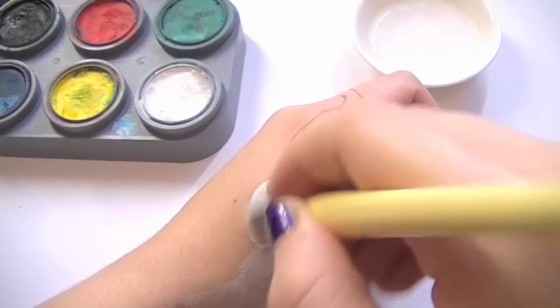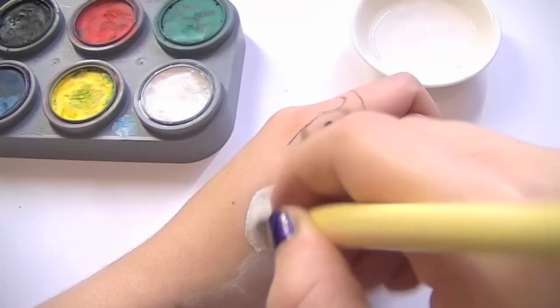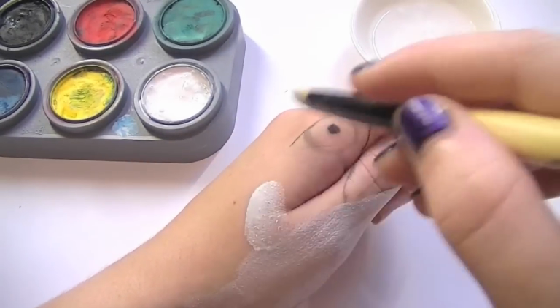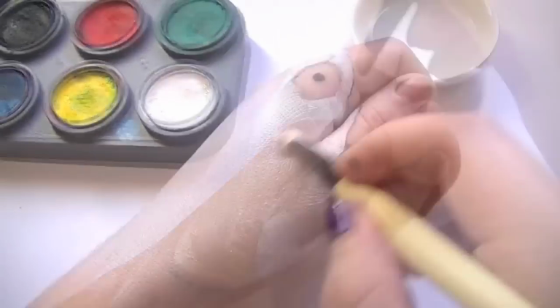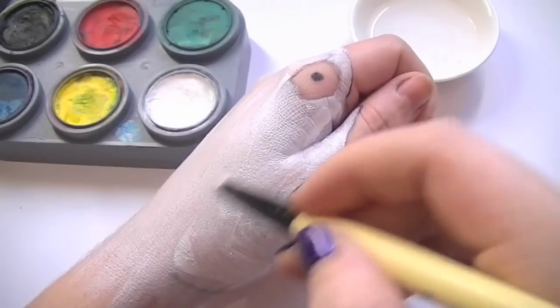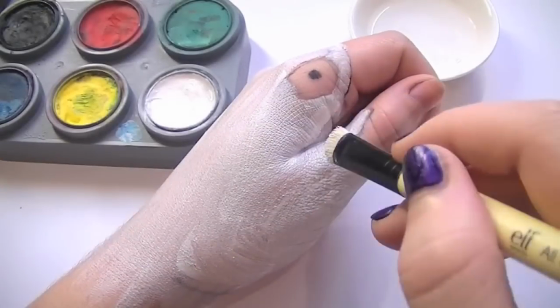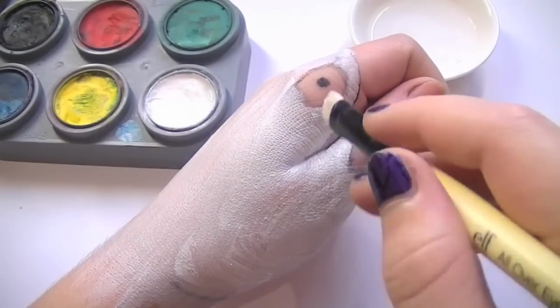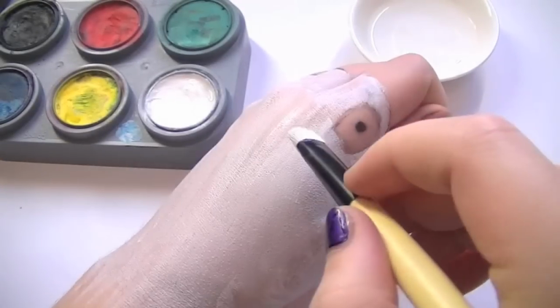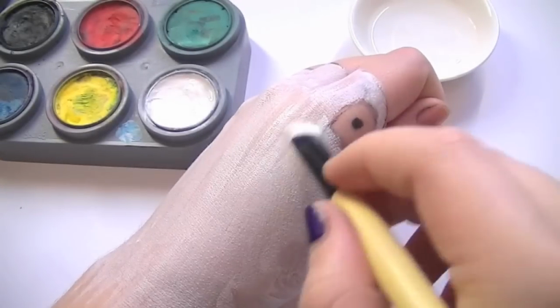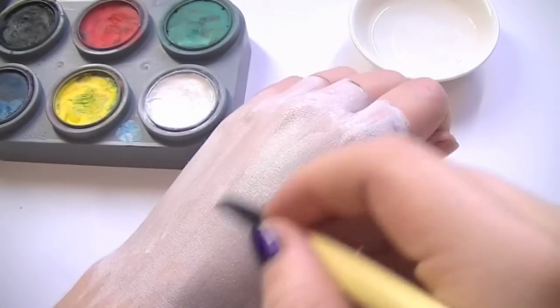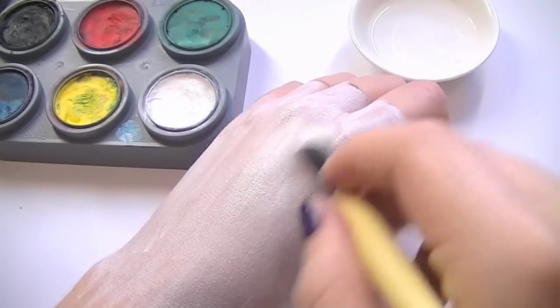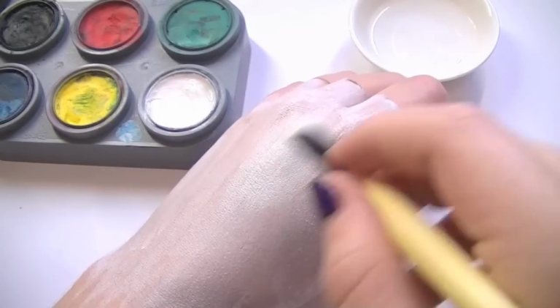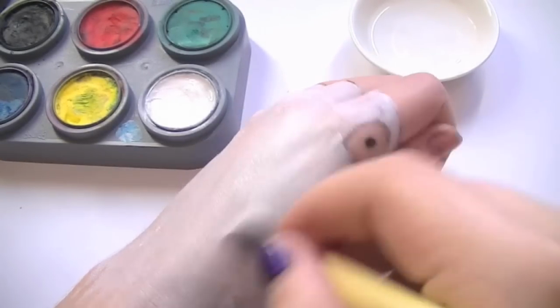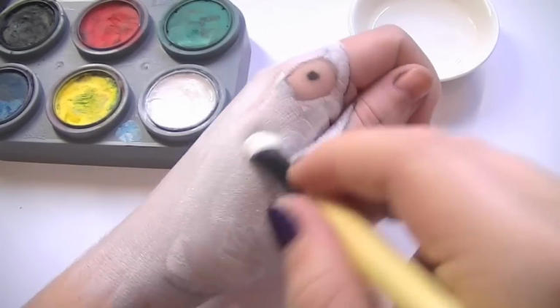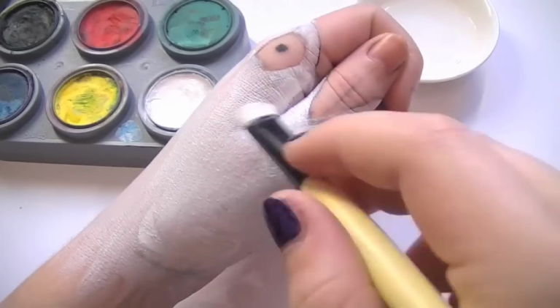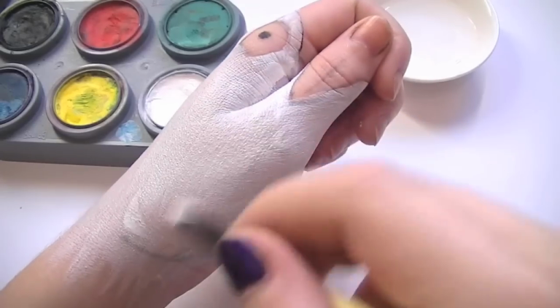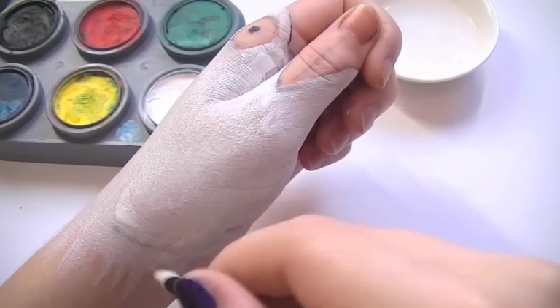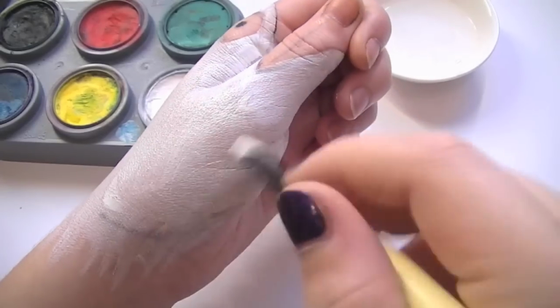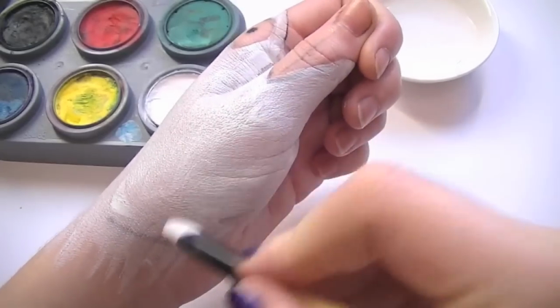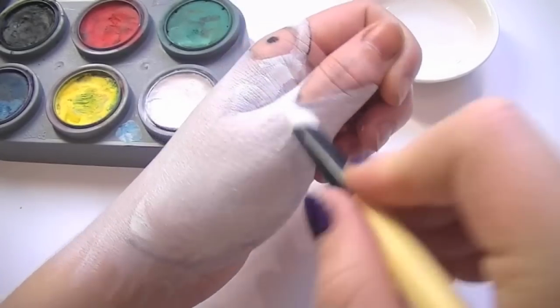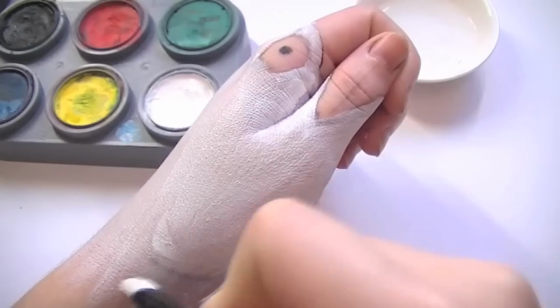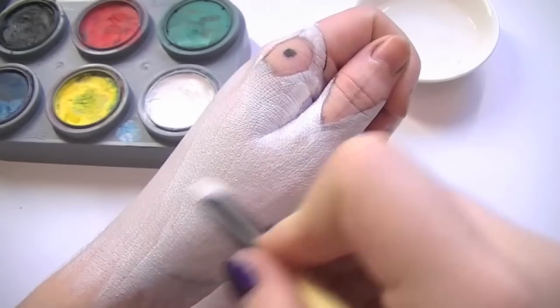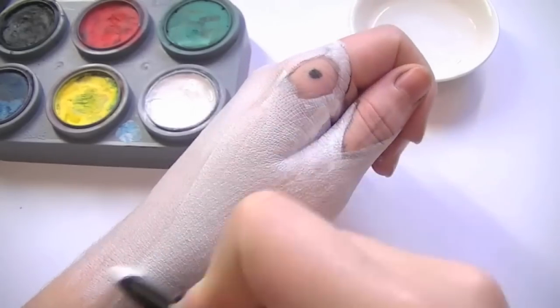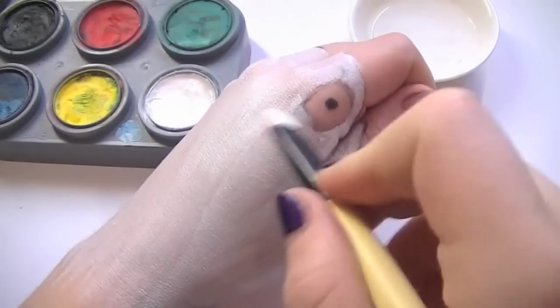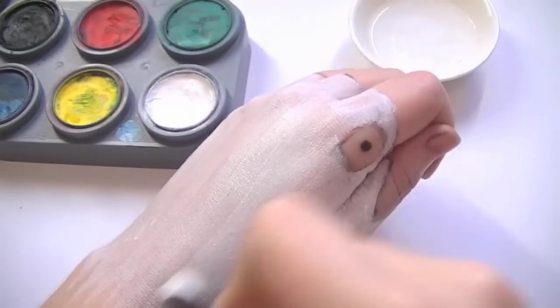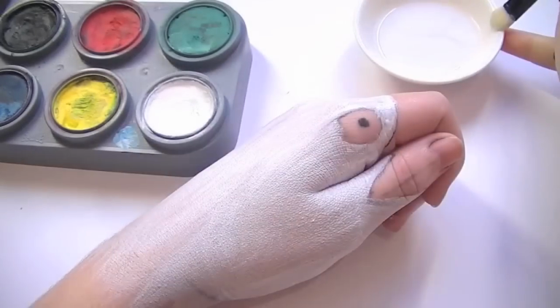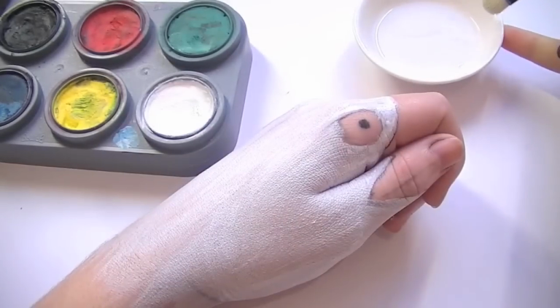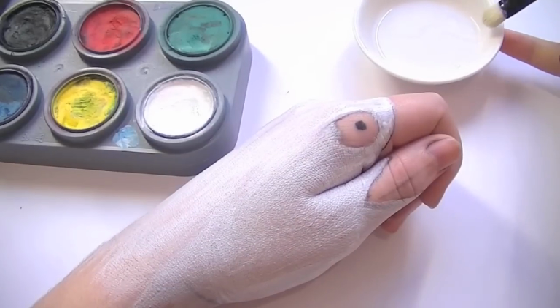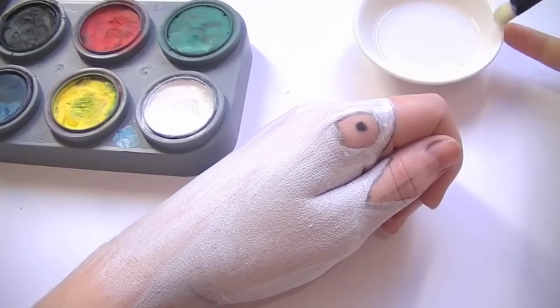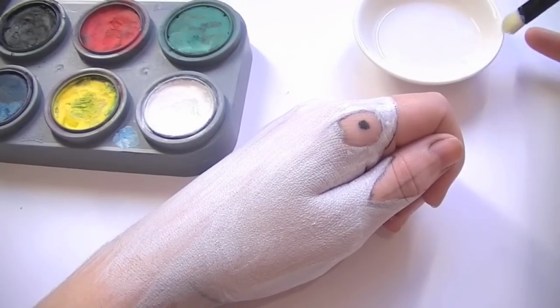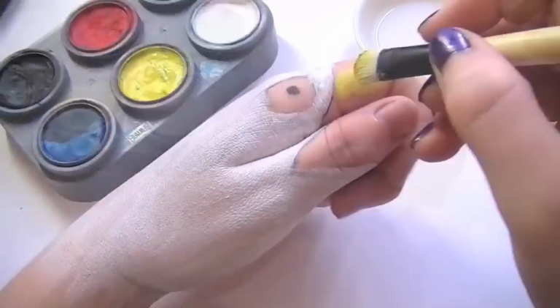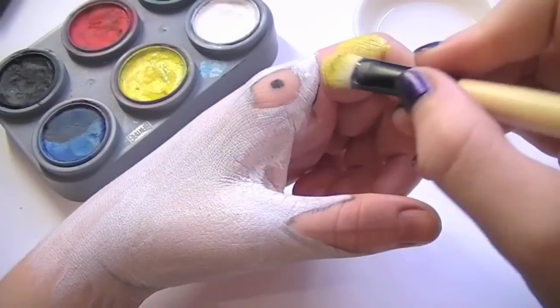Next, with your largest brush, you want to take the white face paint and paint the middle section of your hand completely white. You're going to have to wait for it to dry quite a few times and reapply it, because otherwise the natural skin colour is going to show through — you want this to be a really vivid, bright white.